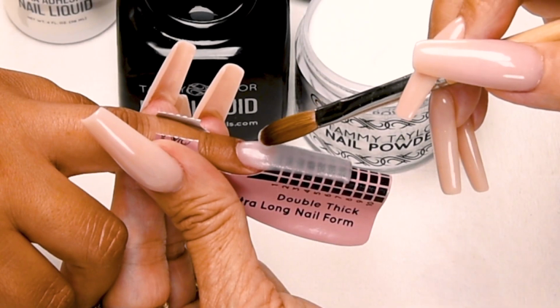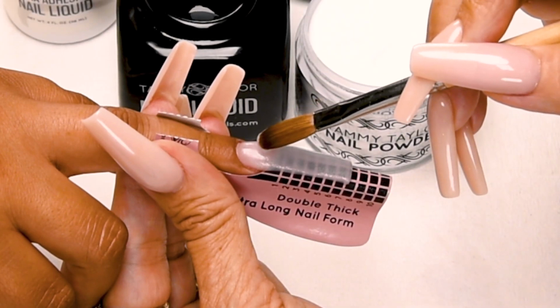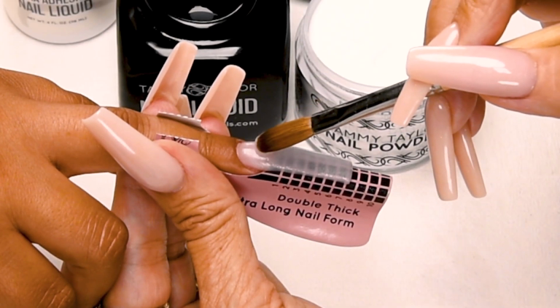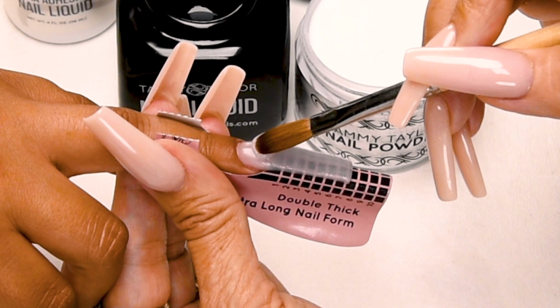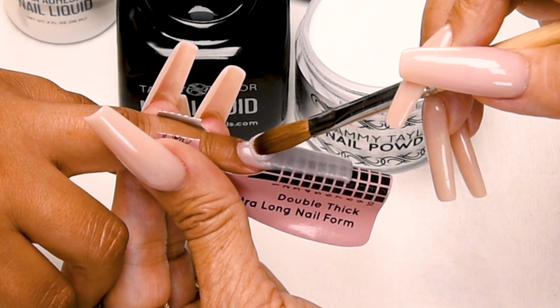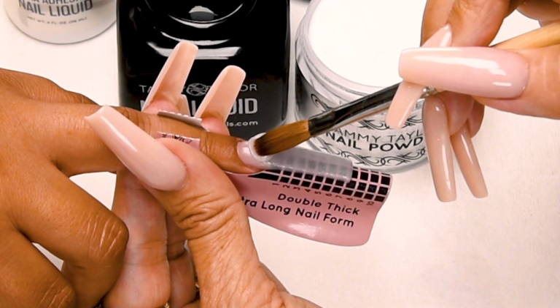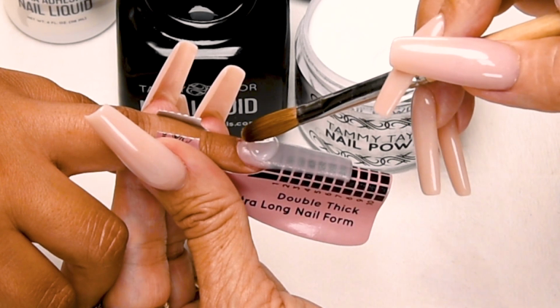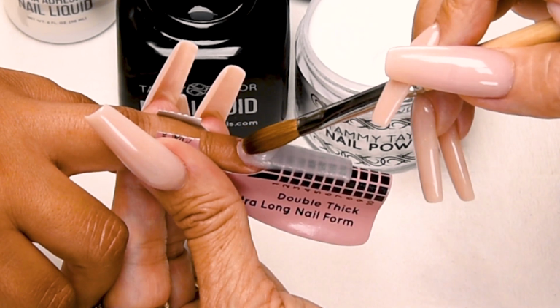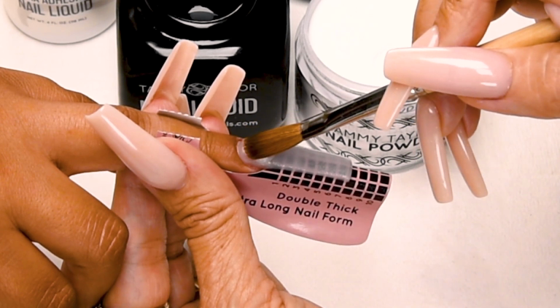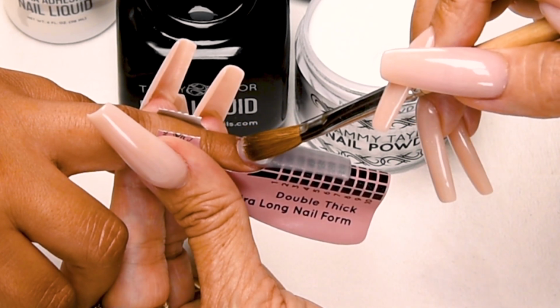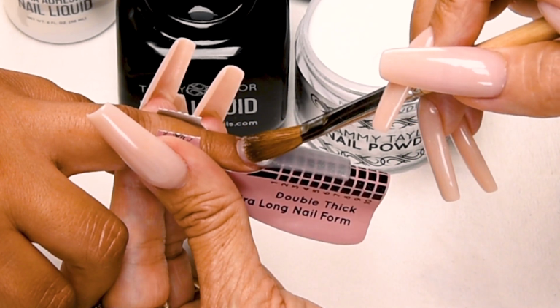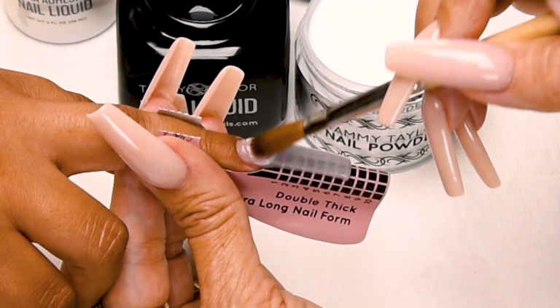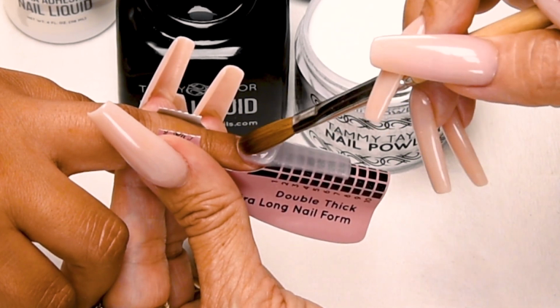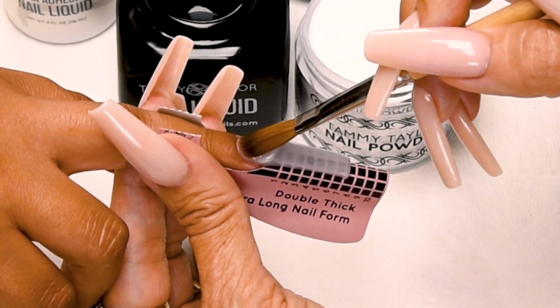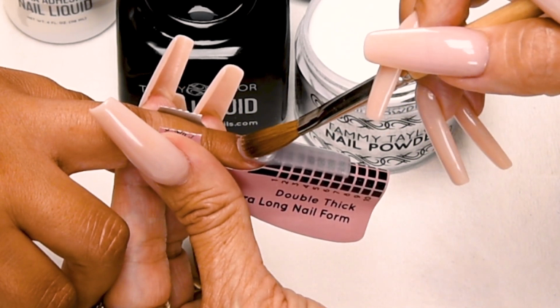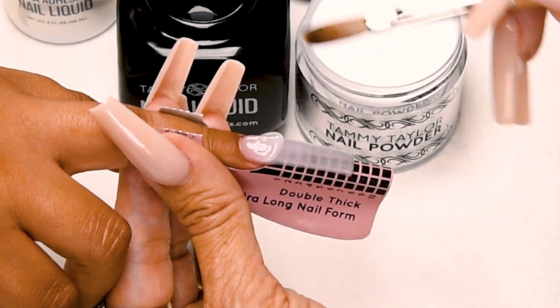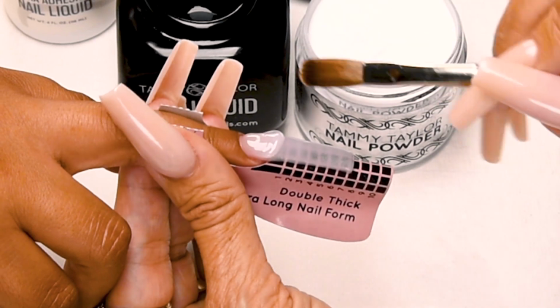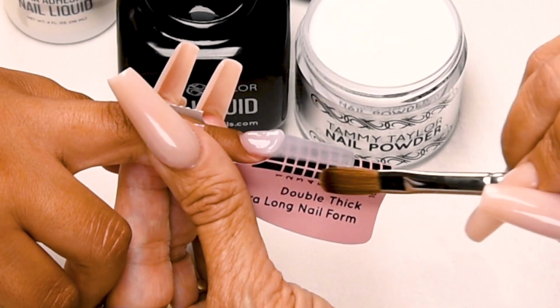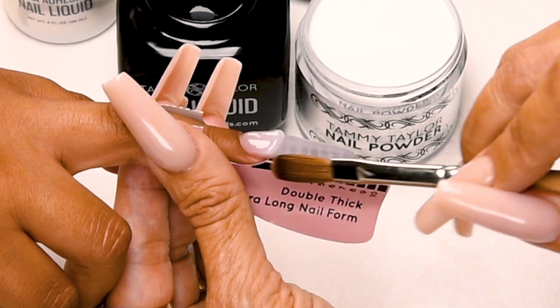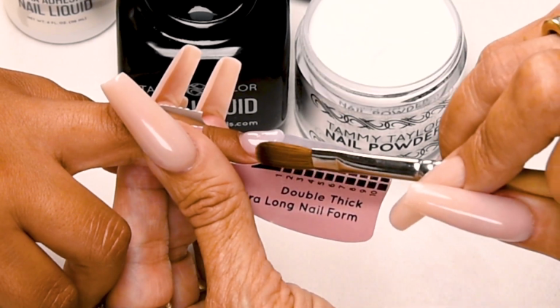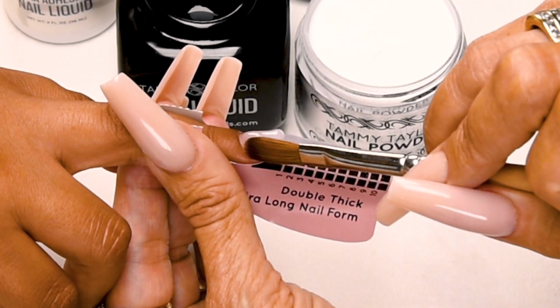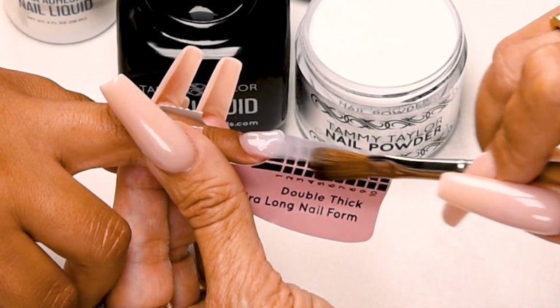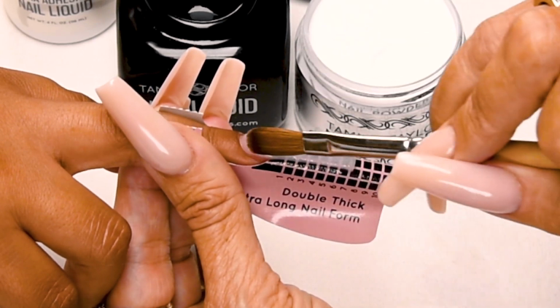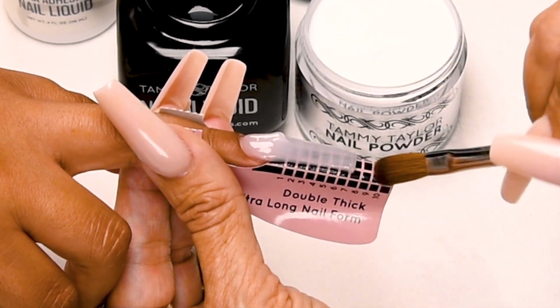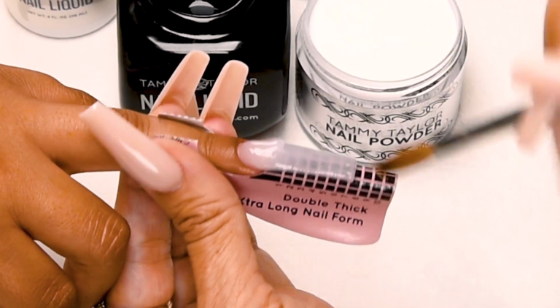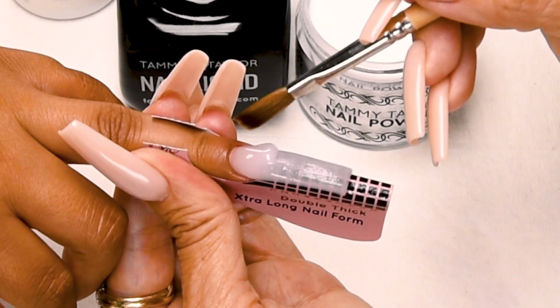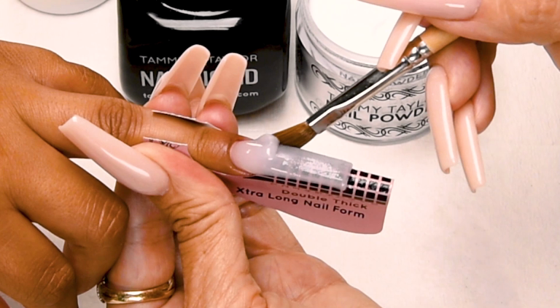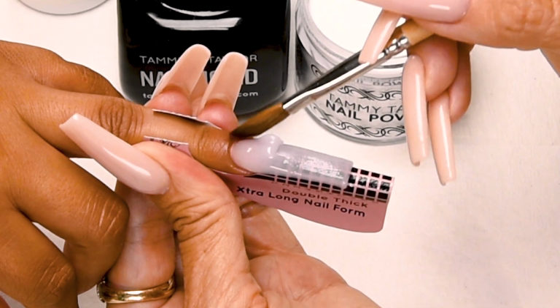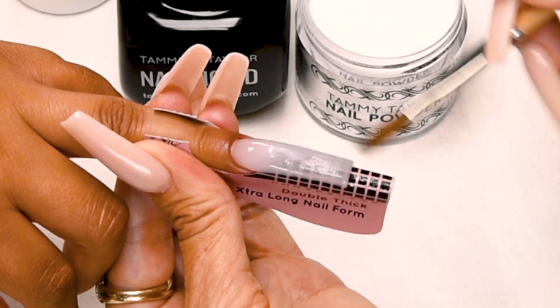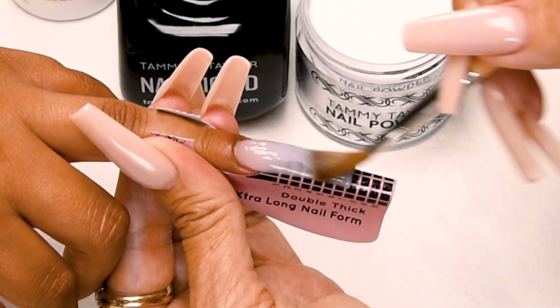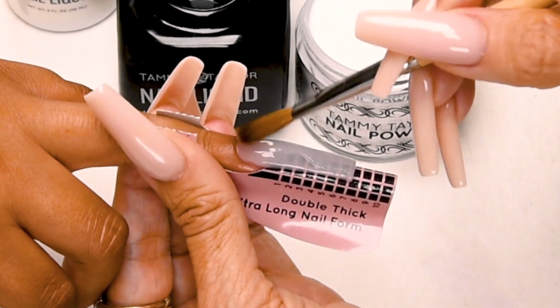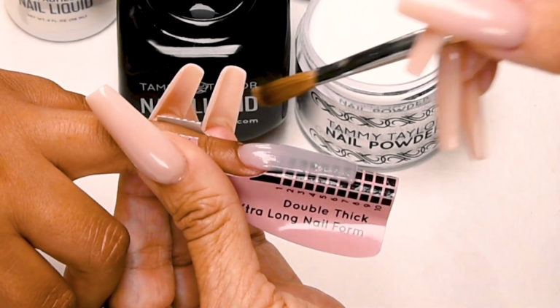Now I'm going to pick up less powder — so that's a nice wet ball. Place this ball almost at the cuticle. Release liquid. Let it flow — one, two, three. And then stroke it out. Side. Side. Center.